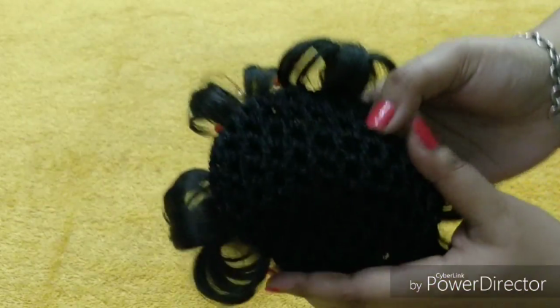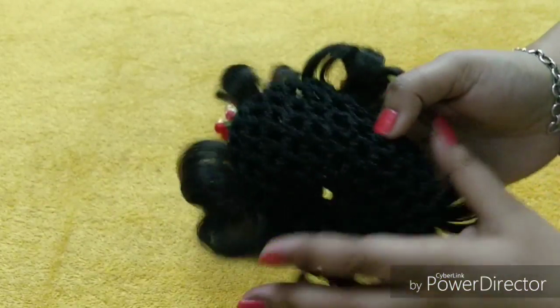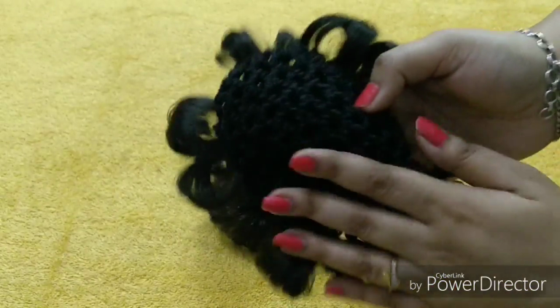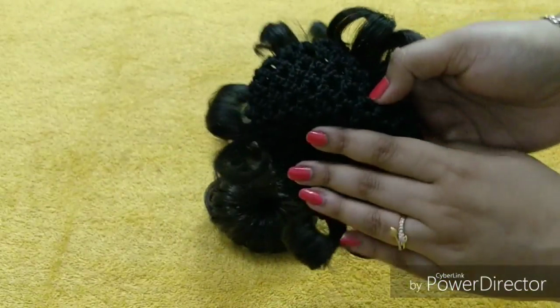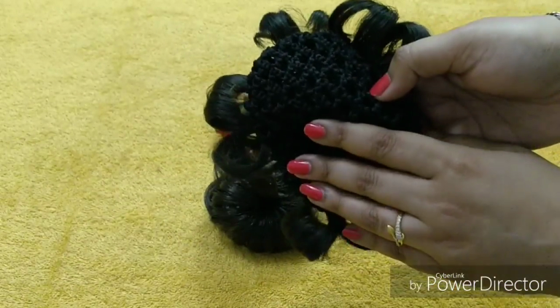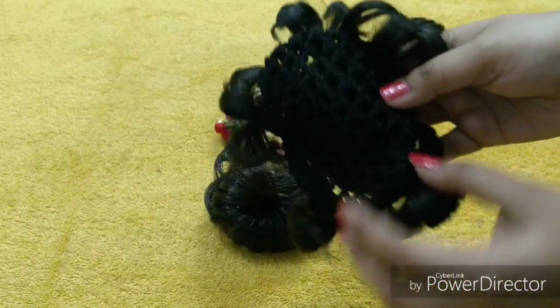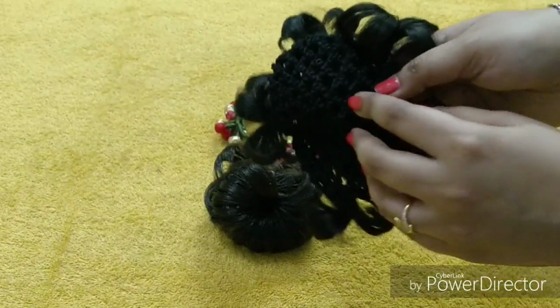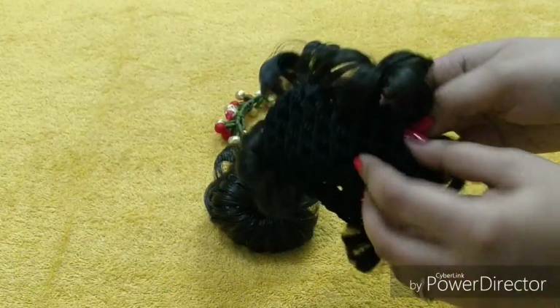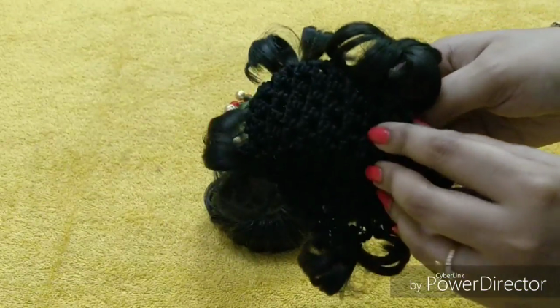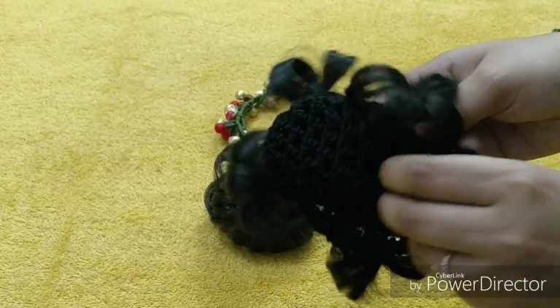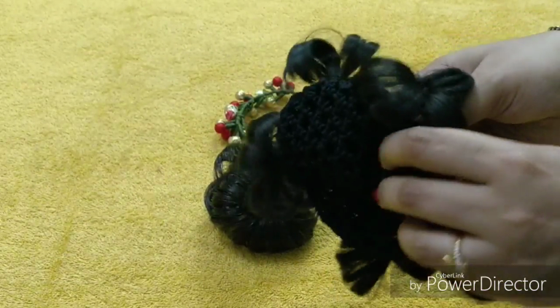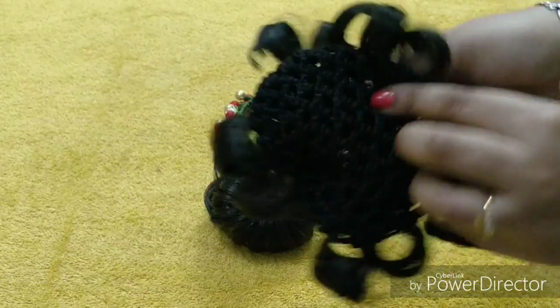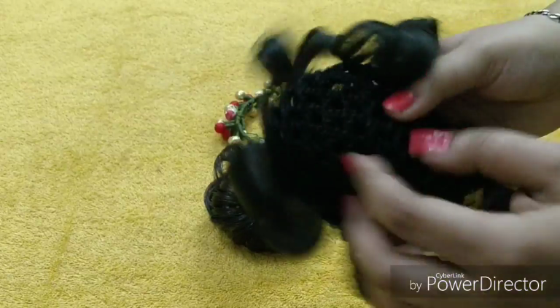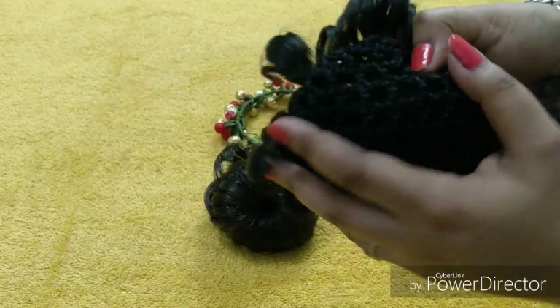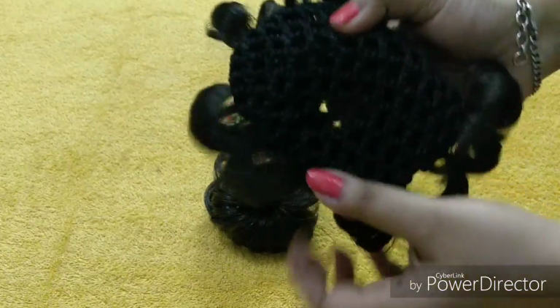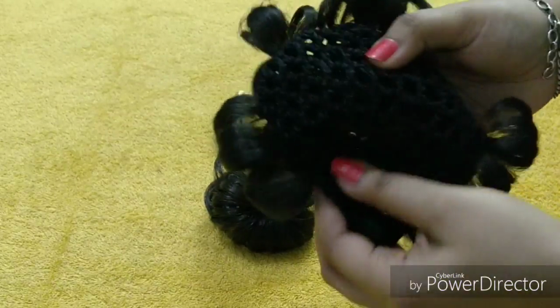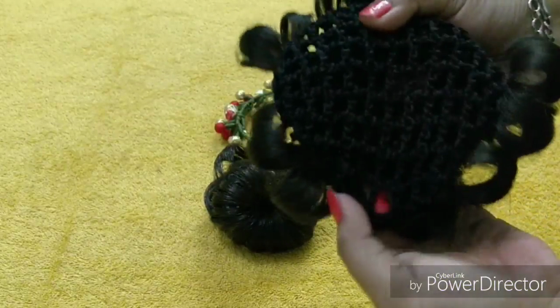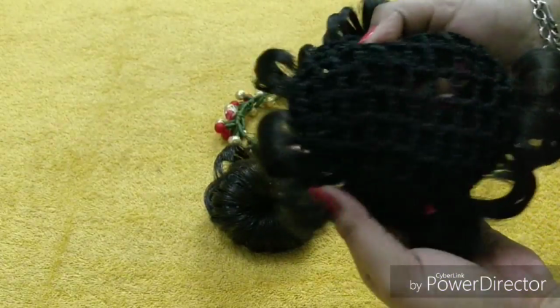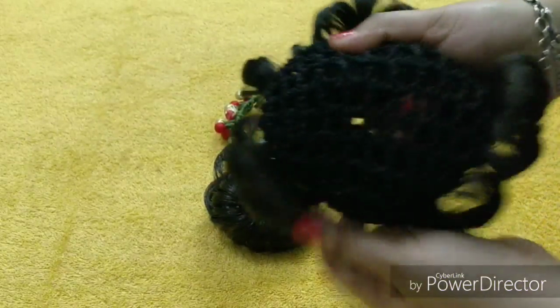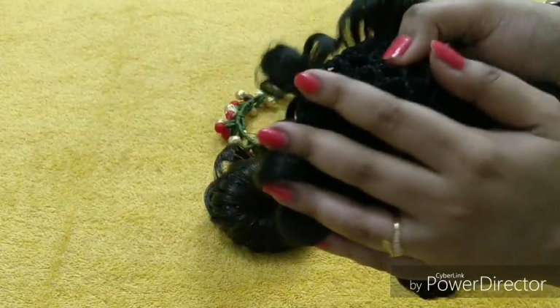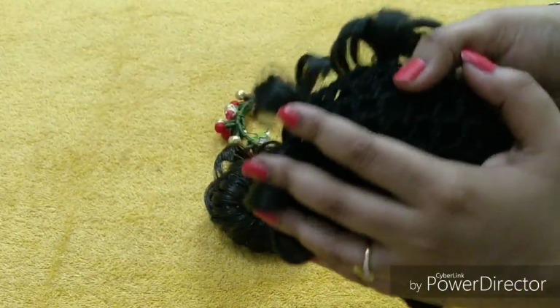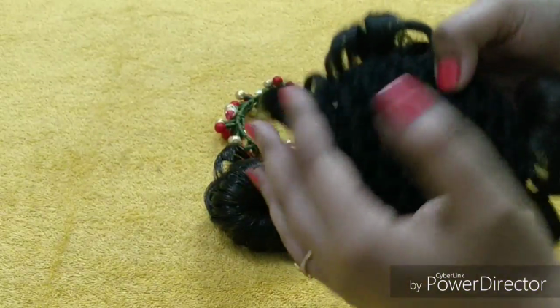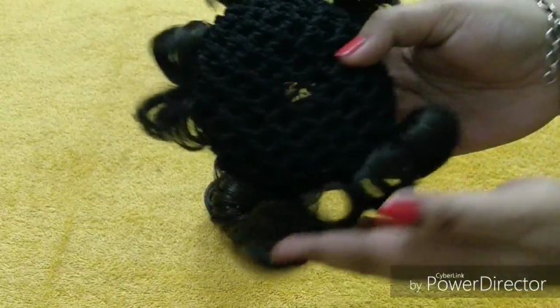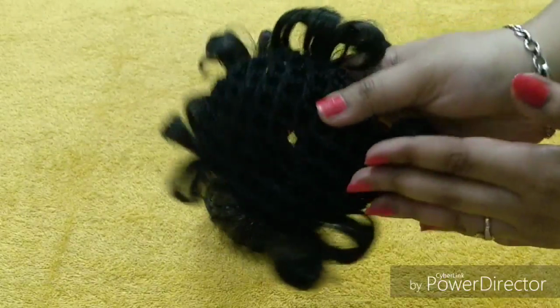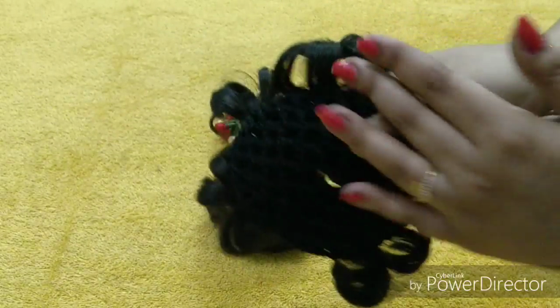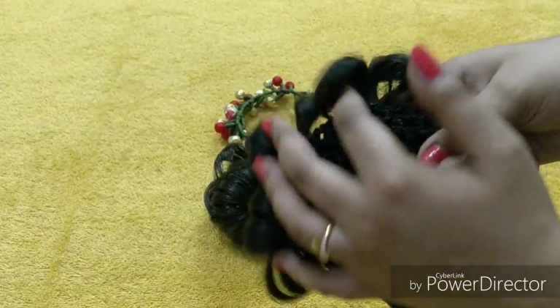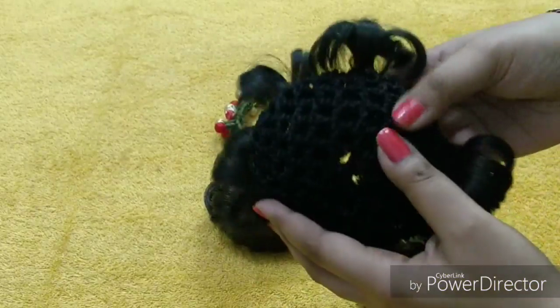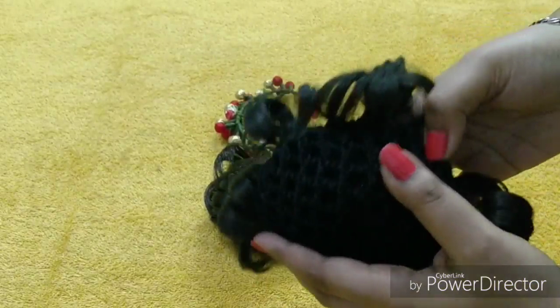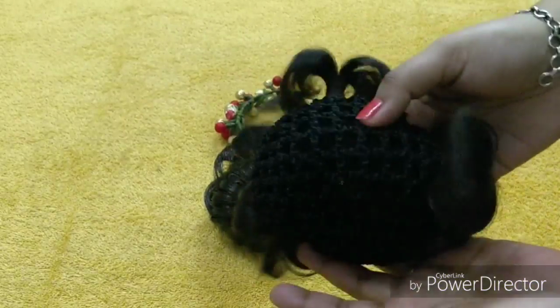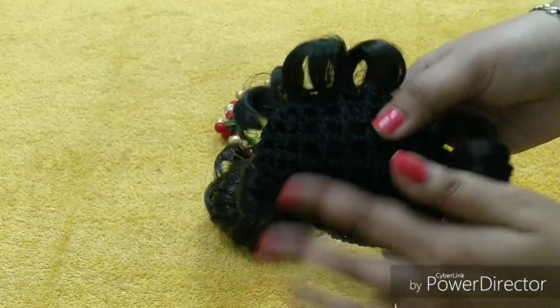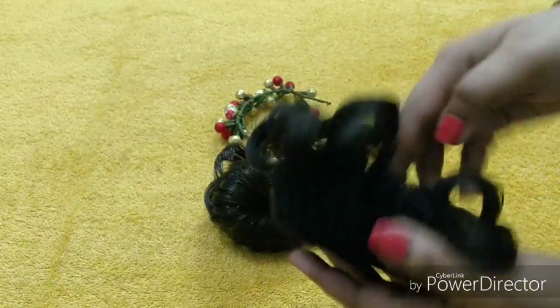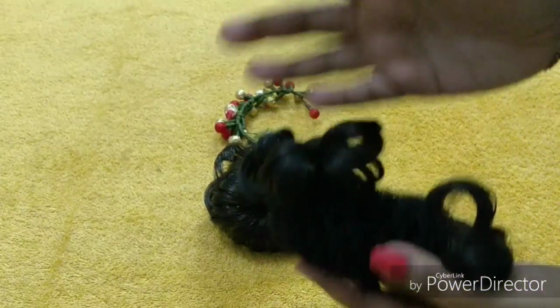You don't need to go to the parlour, you don't need to pay extra money. If you have something like this, you can be ready in just 5 minutes.